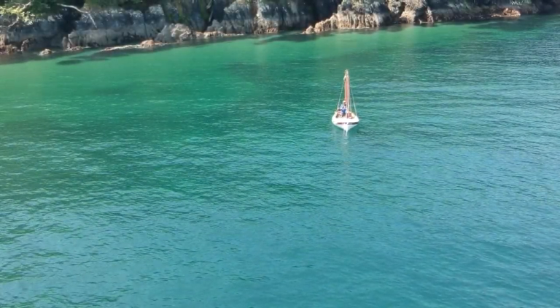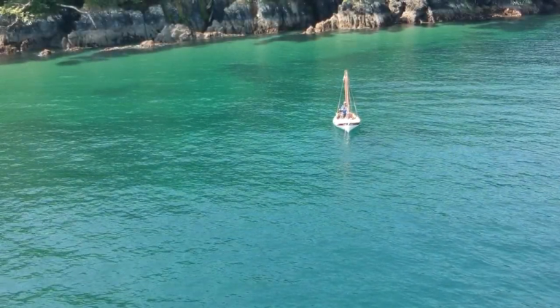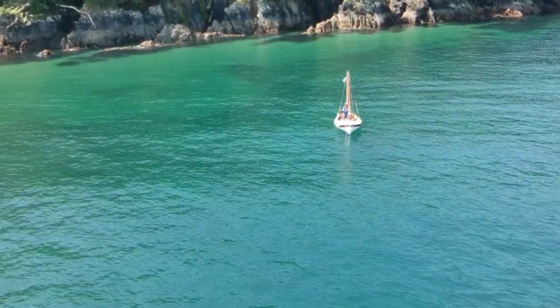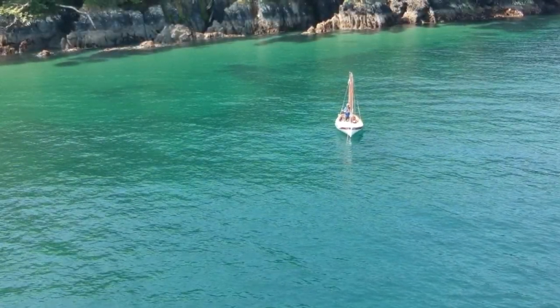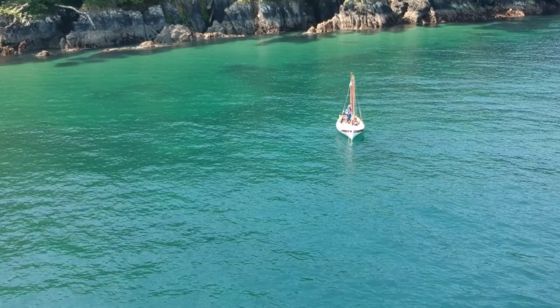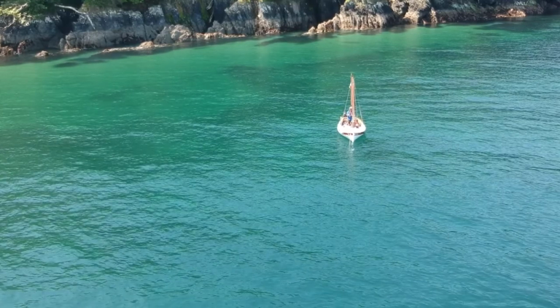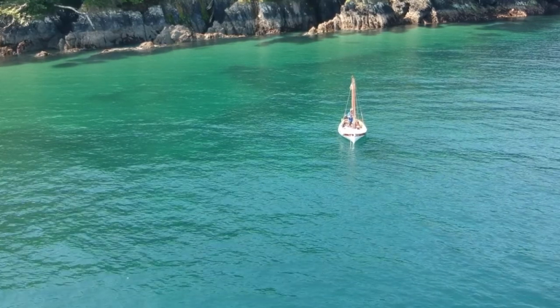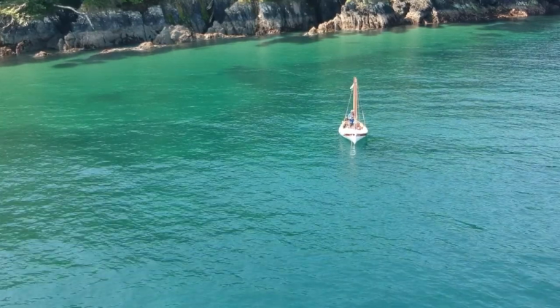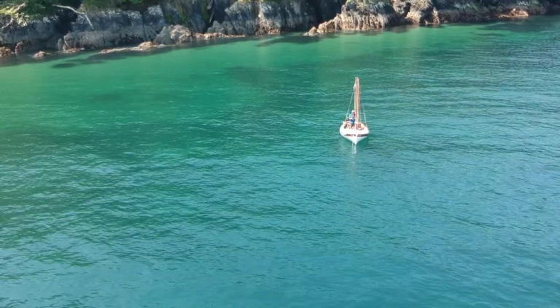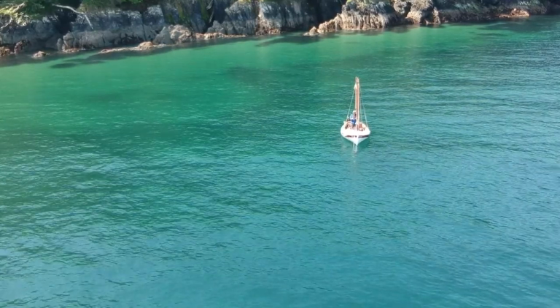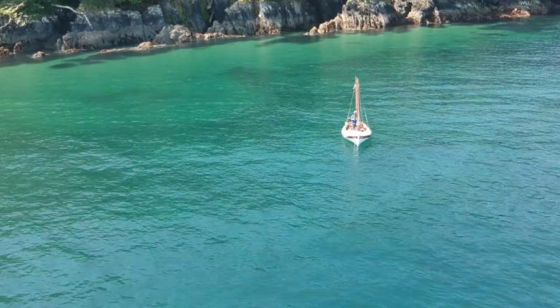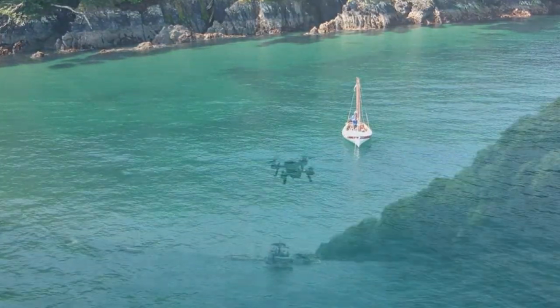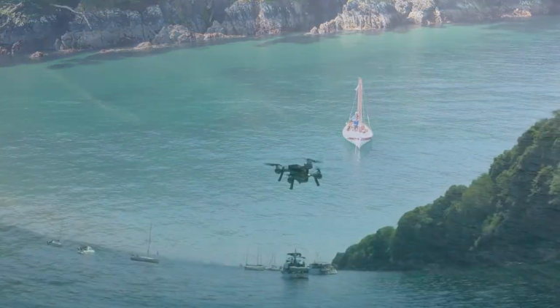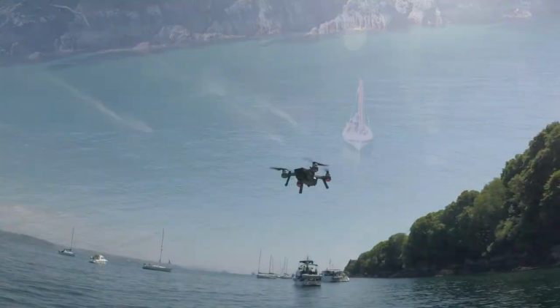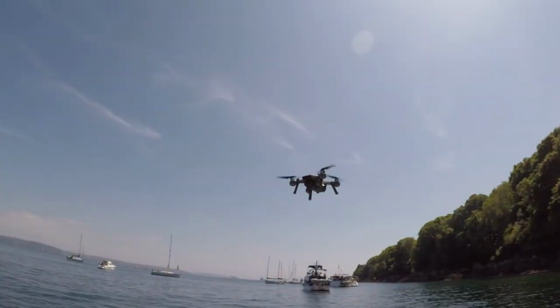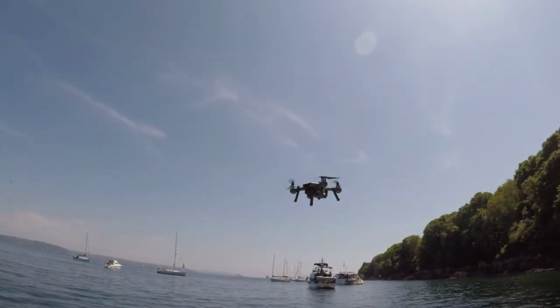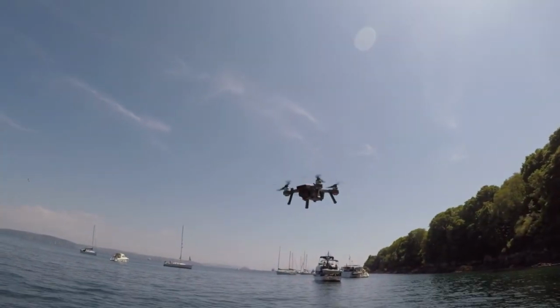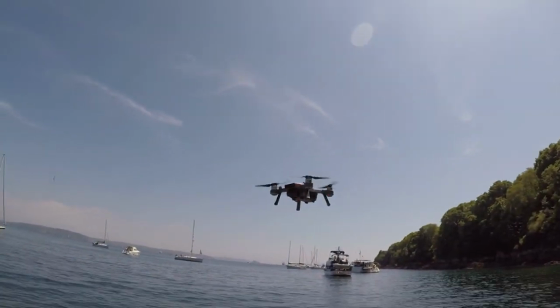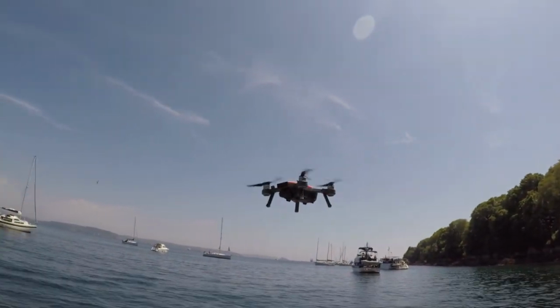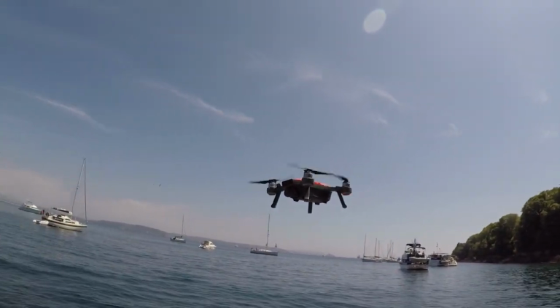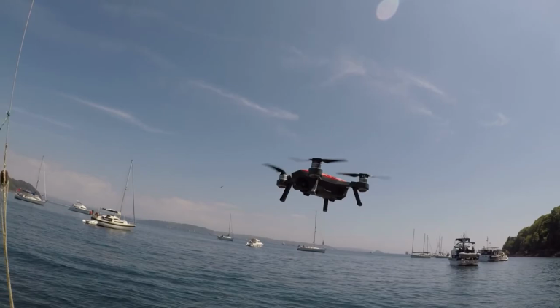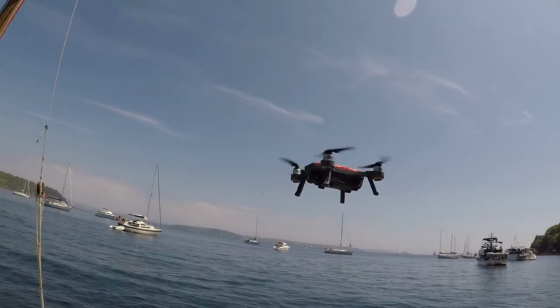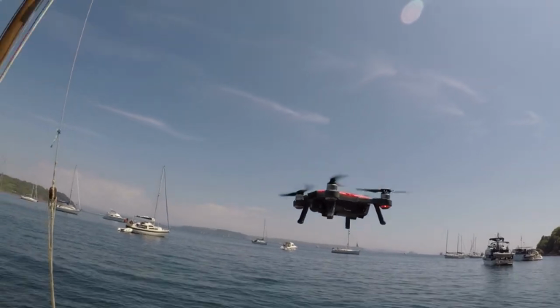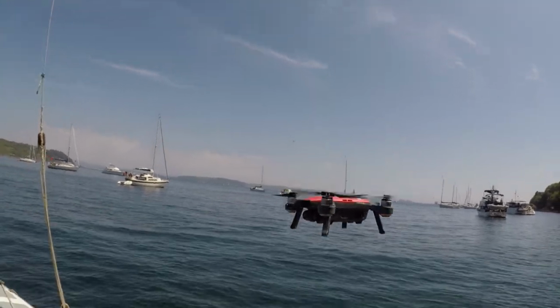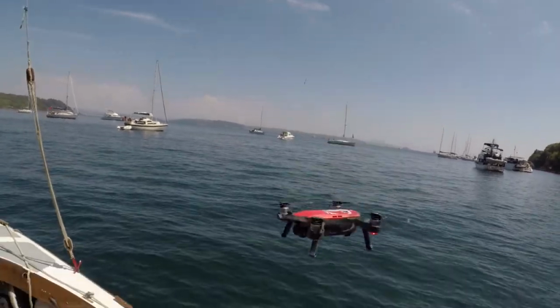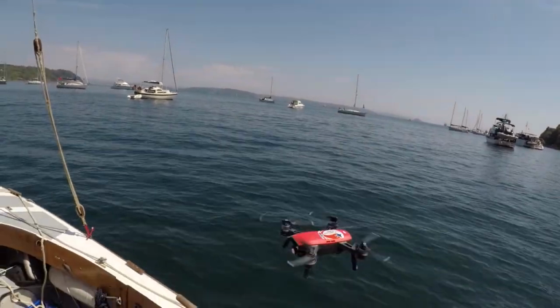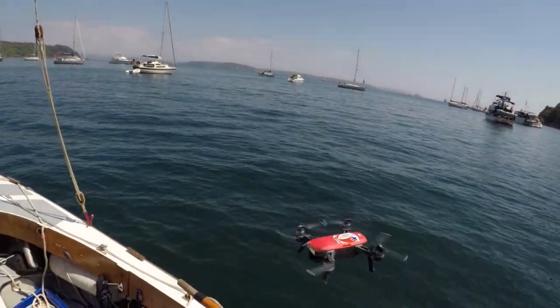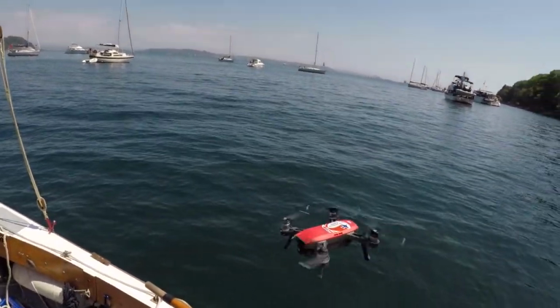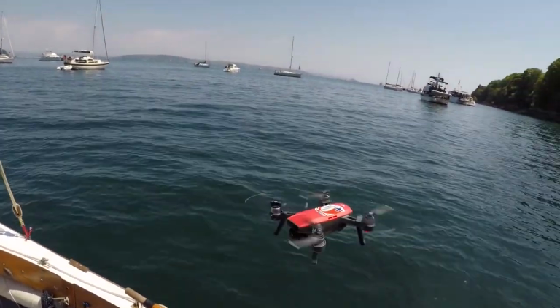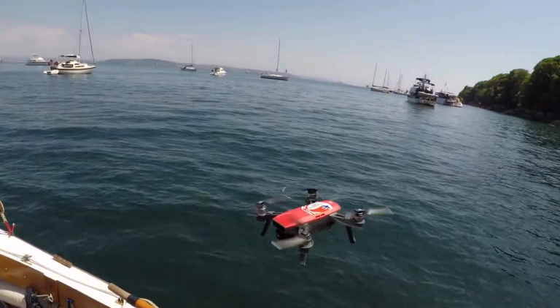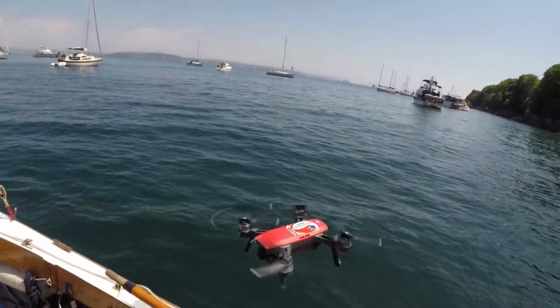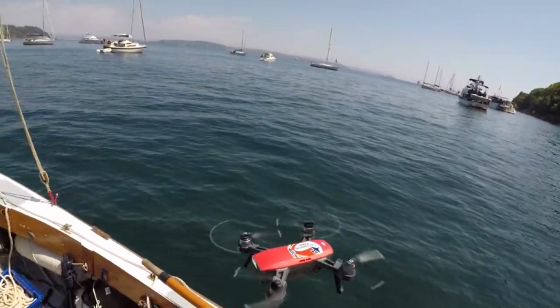I have to say it's very nerve-wracking flying the drone off the boat, but I'm slightly nervous about bringing it back in. I'm glad it's a gentle day with gentle breezes.